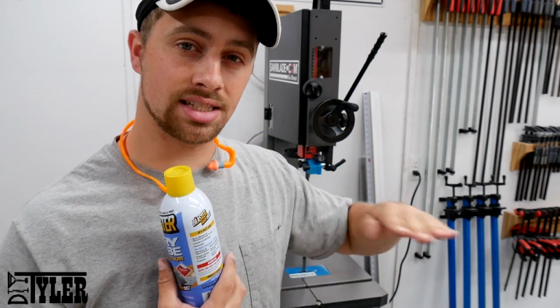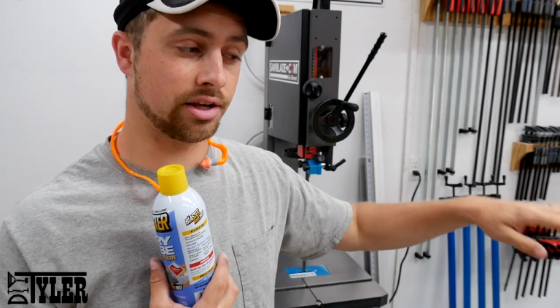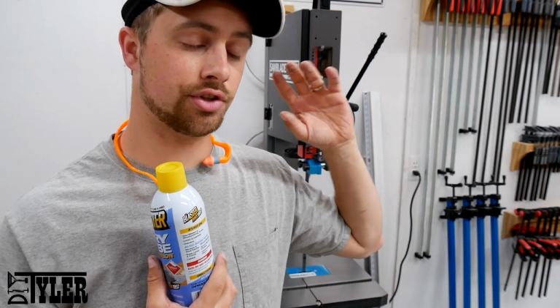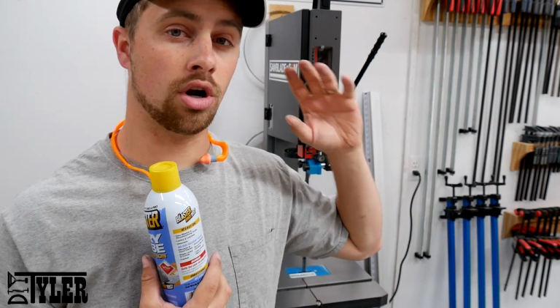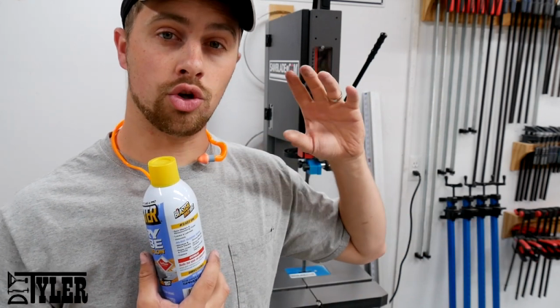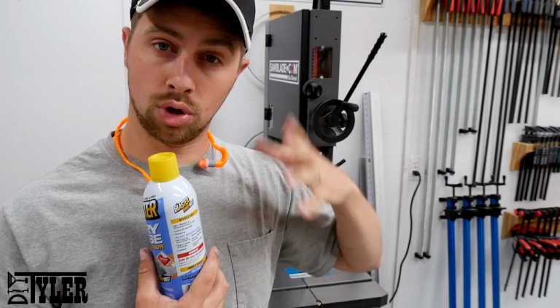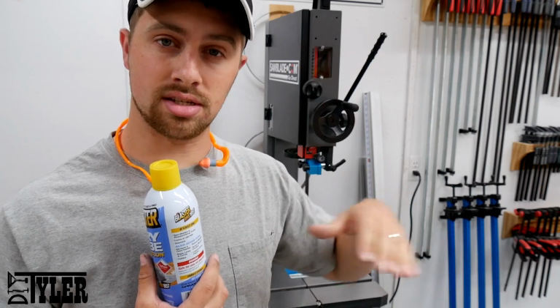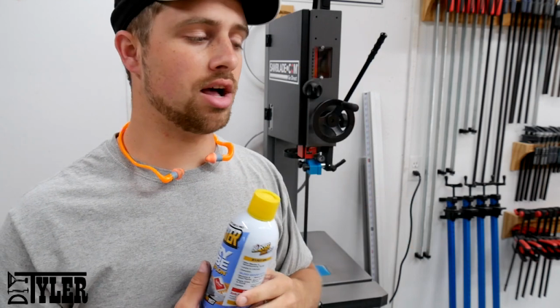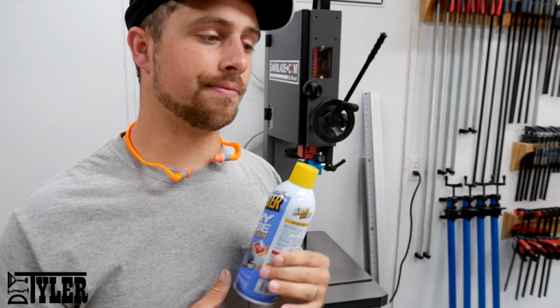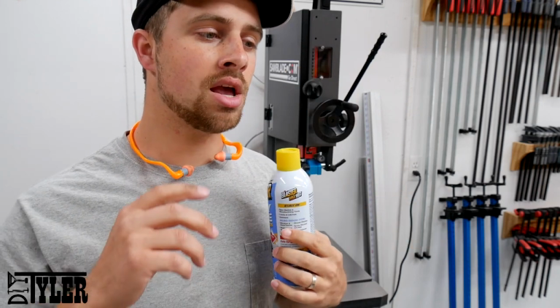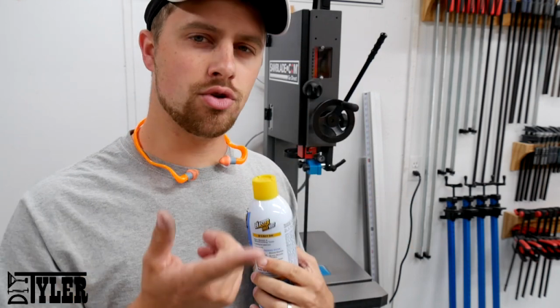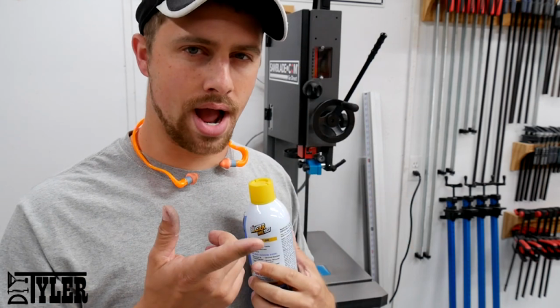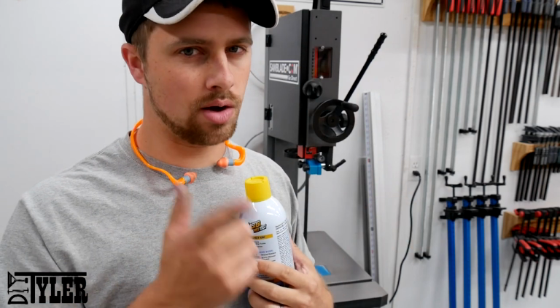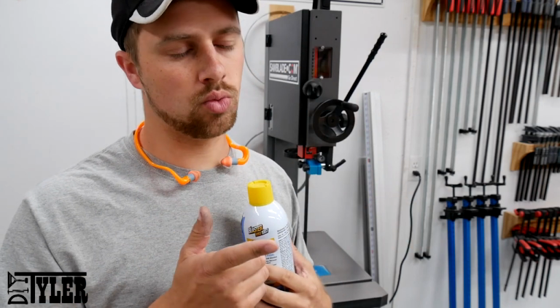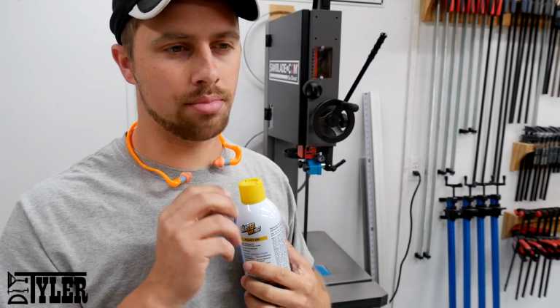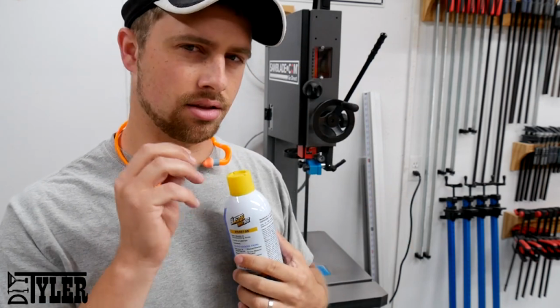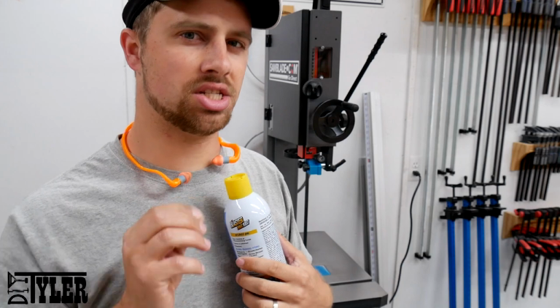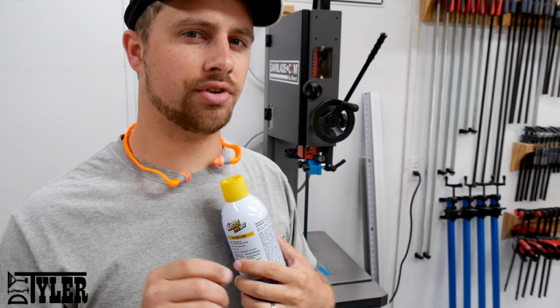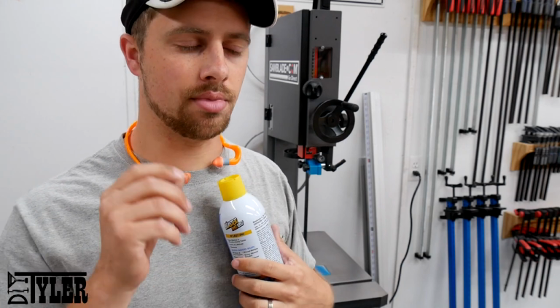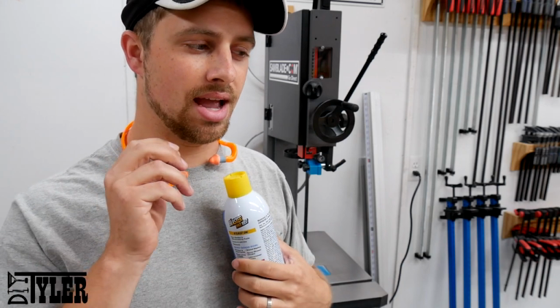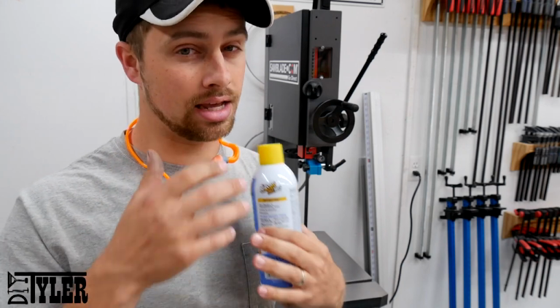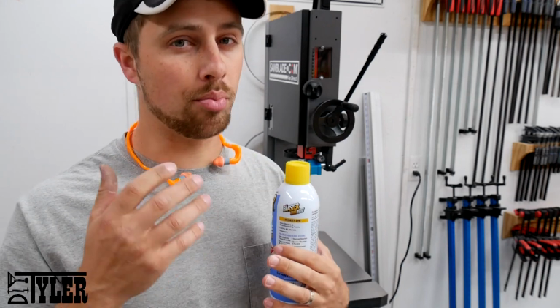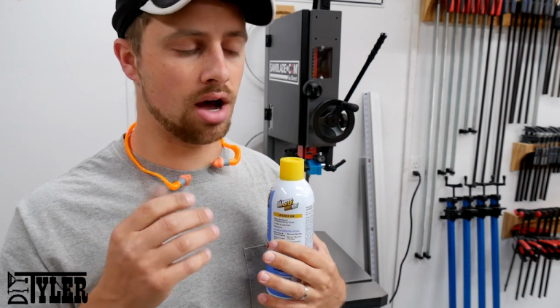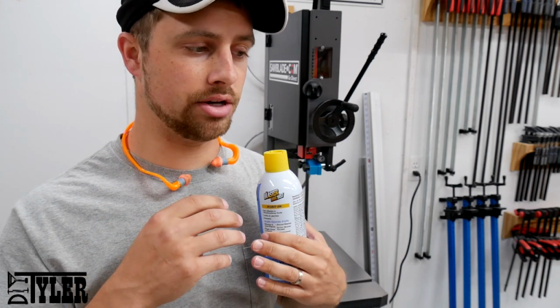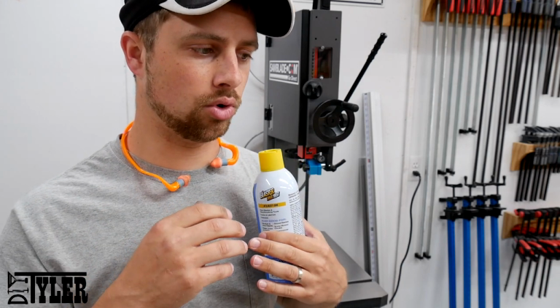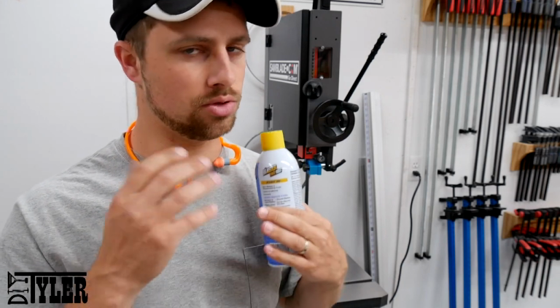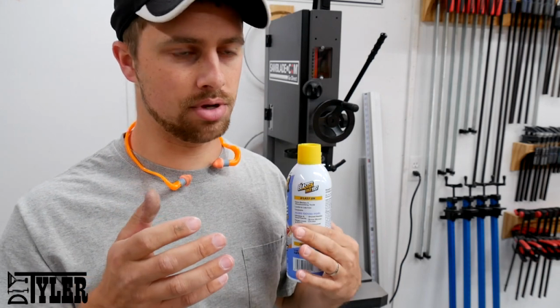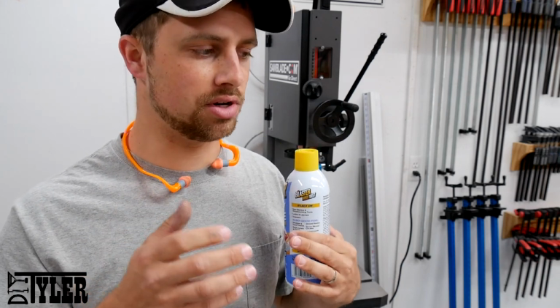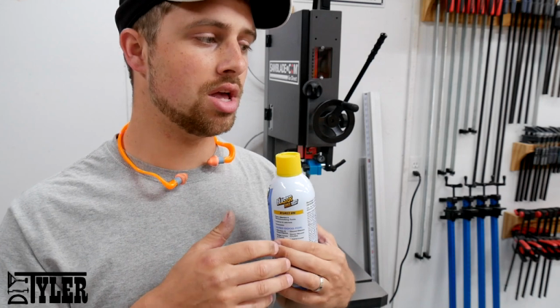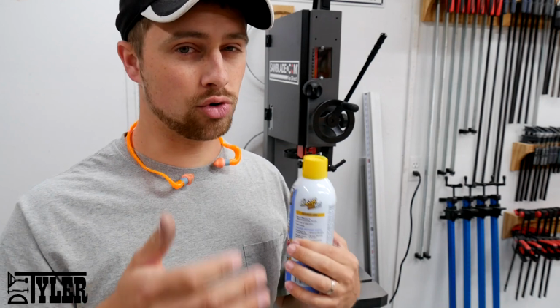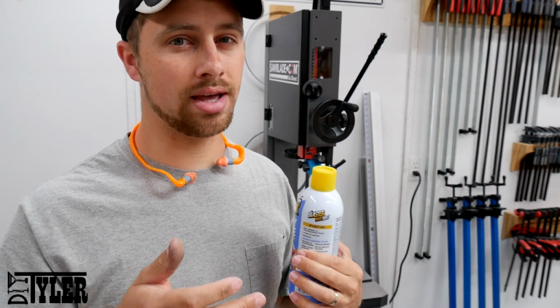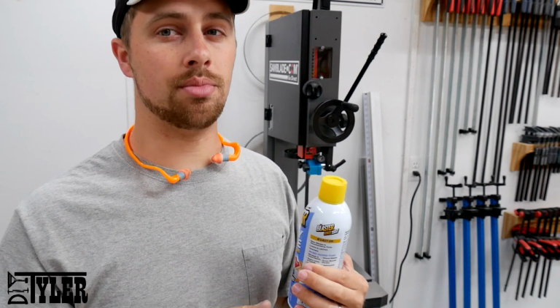I've used a couple of different materials to apply to the table to help keep the moisture off and give it a nice sliding surface for your work pieces. I've used wax — that works well, but it gets a little bit sticky after time, and it can also build up on your work pieces, which can be a bit of an issue. You have to apply it quite a bit.